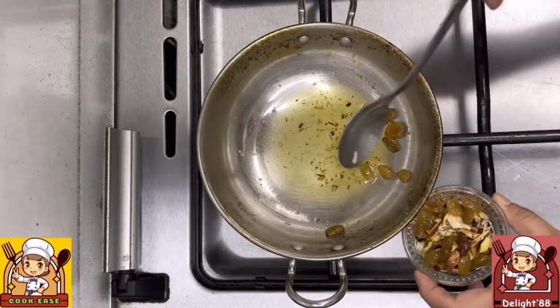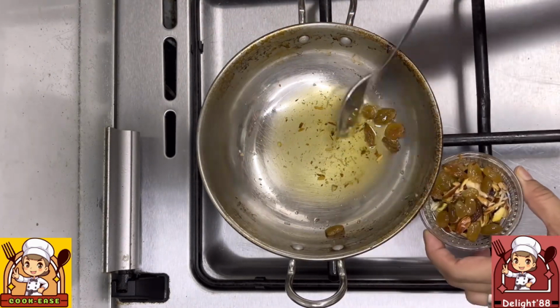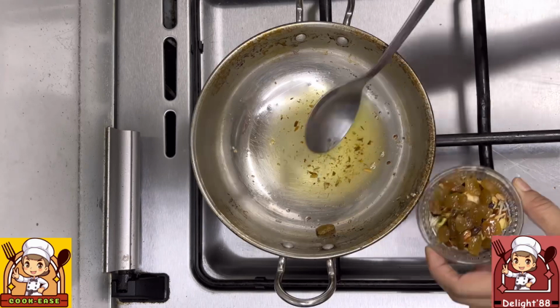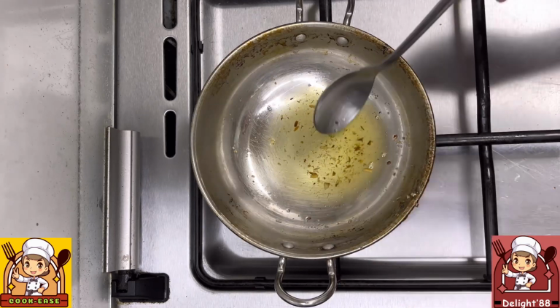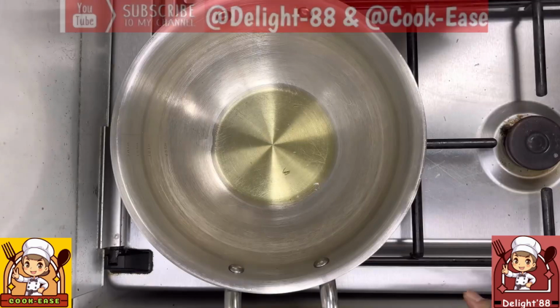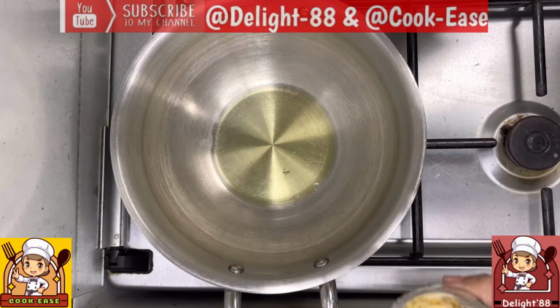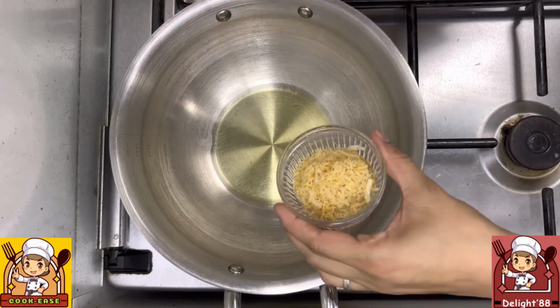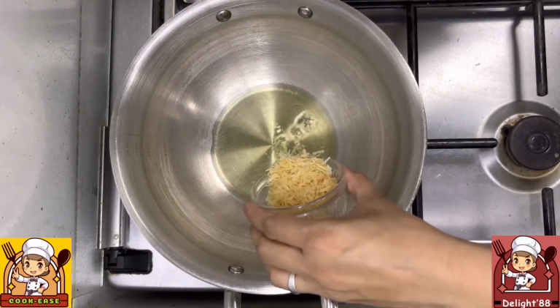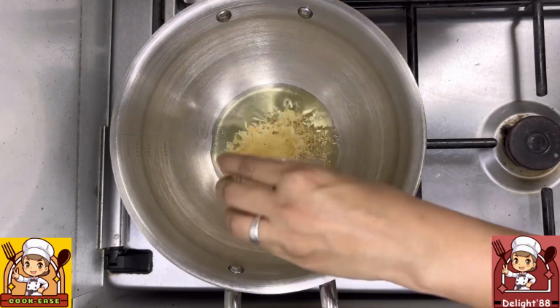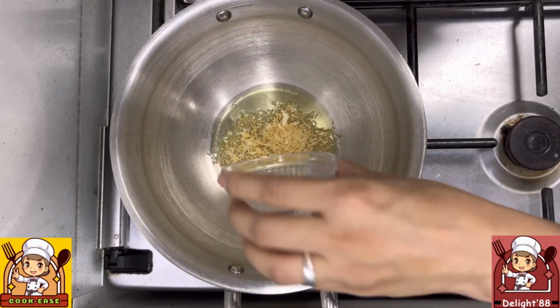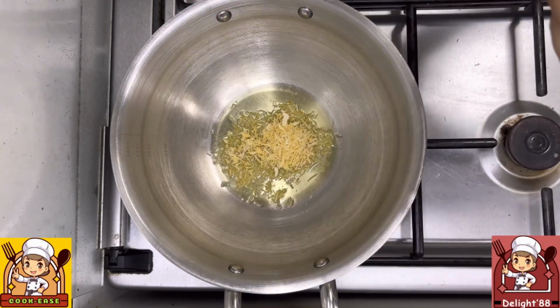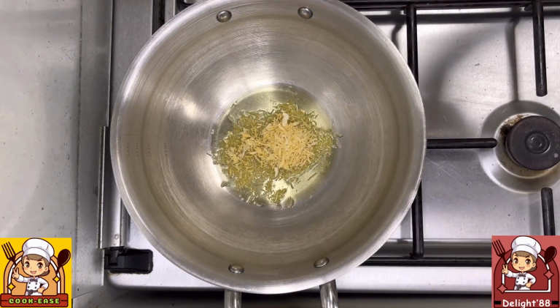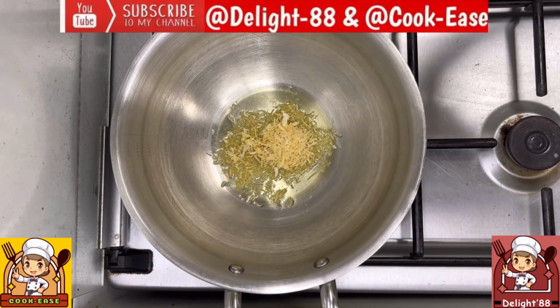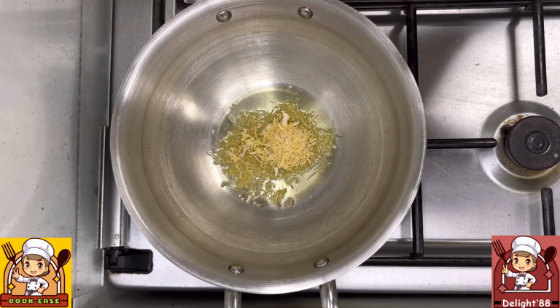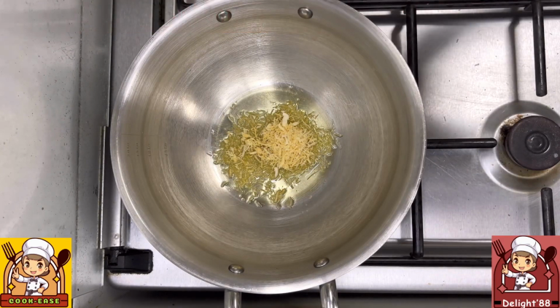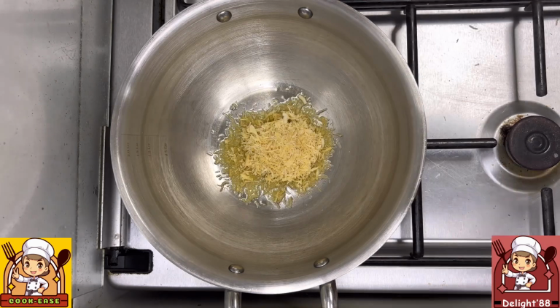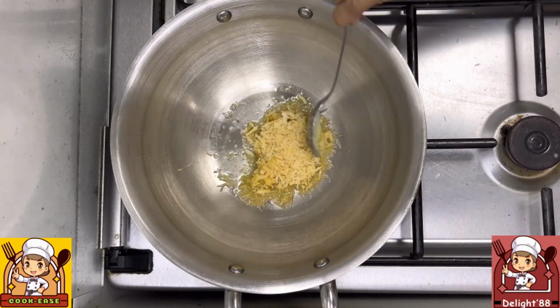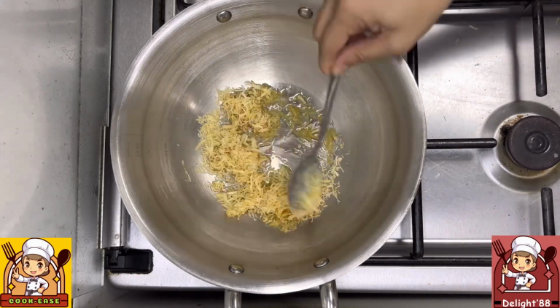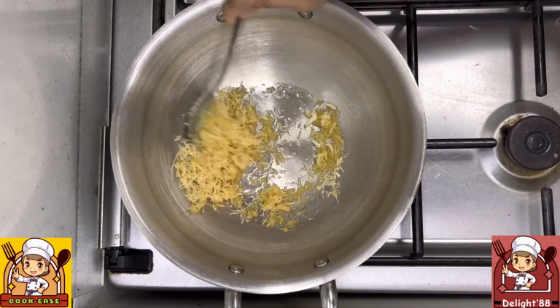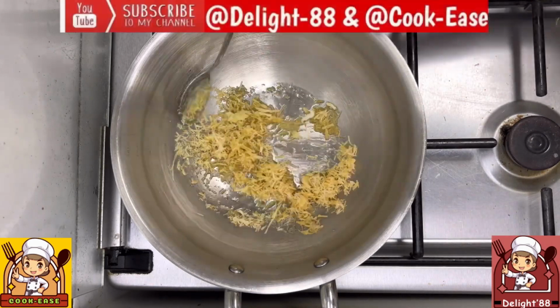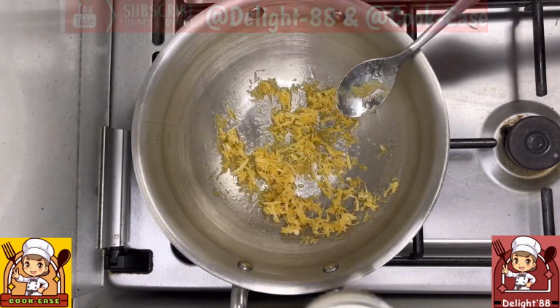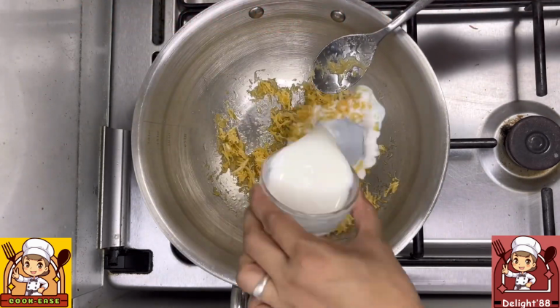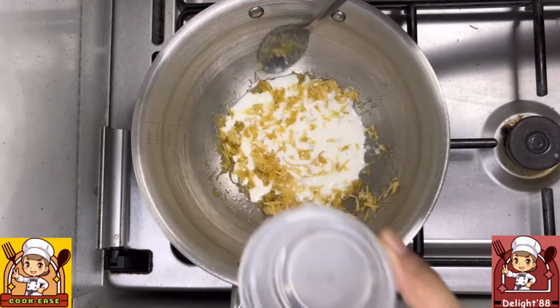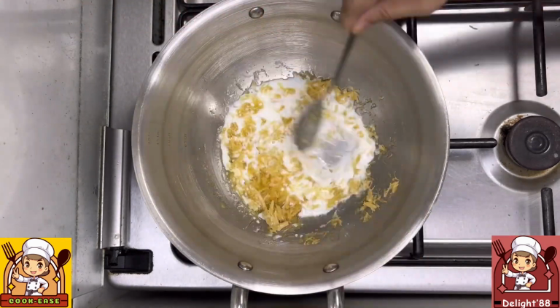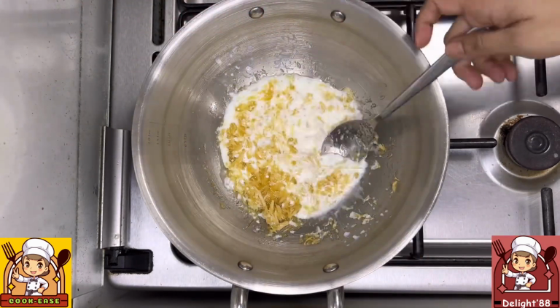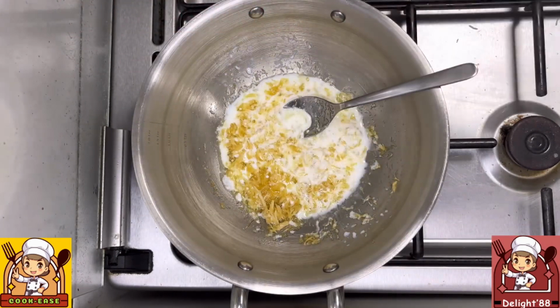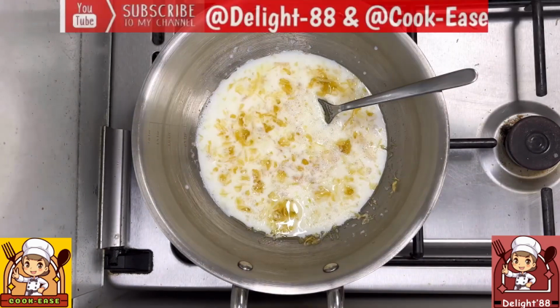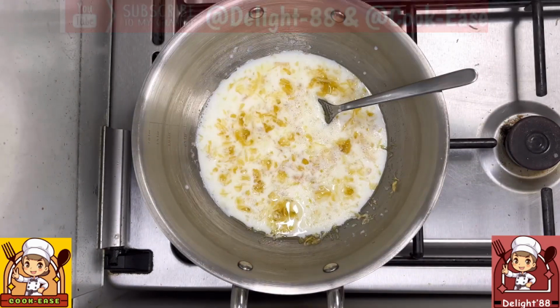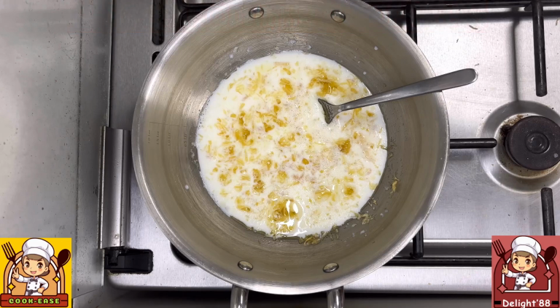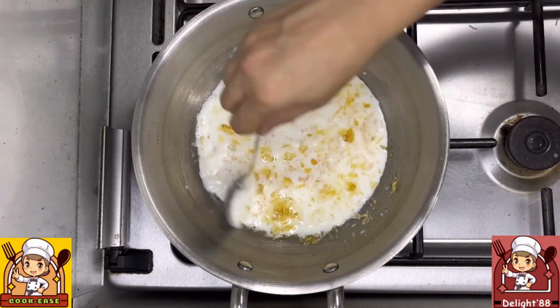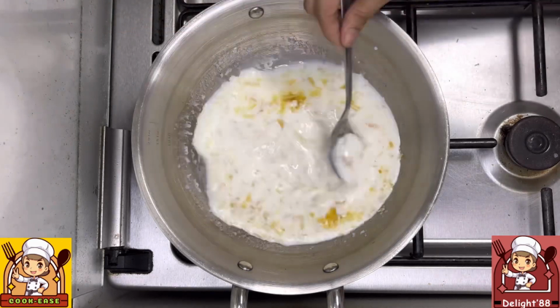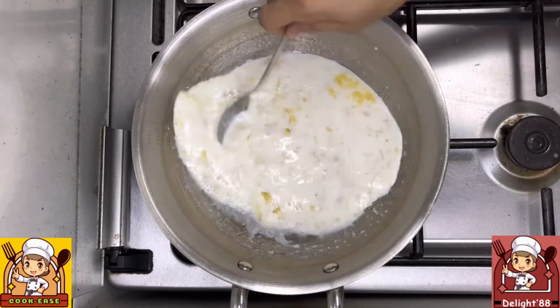Take 1/4 cup of roasted sevilla (vermicelli) and roast for about 2 to 3 minutes on a medium flame. Then add 1 and 1/2 cups of milk and boil on a medium flame until it reduces to about half its size.